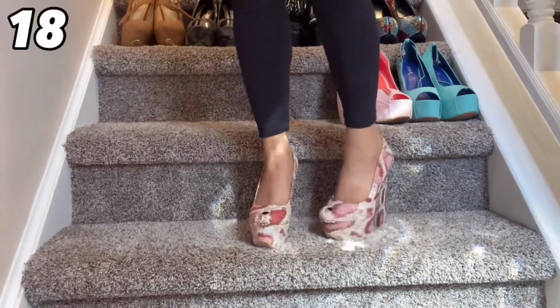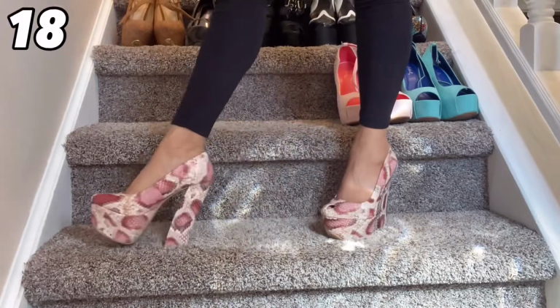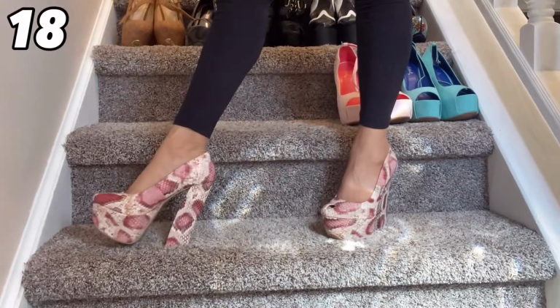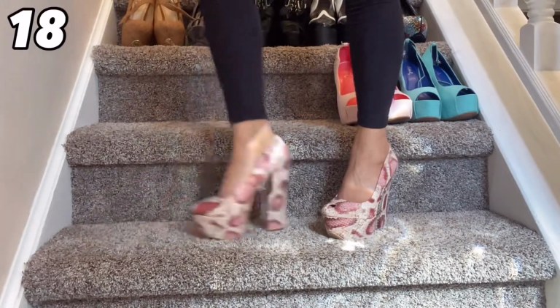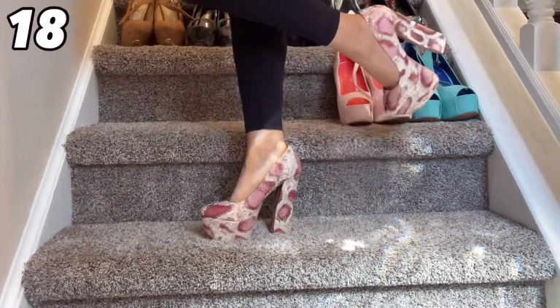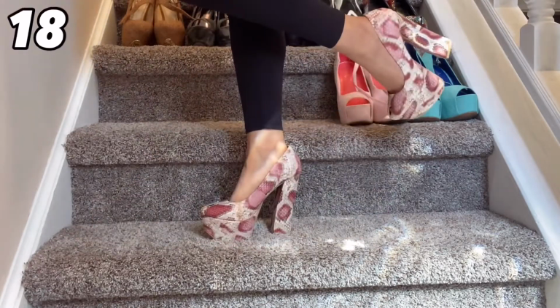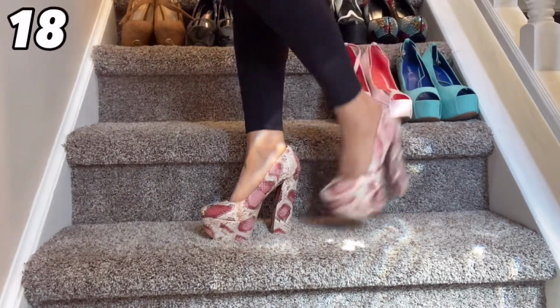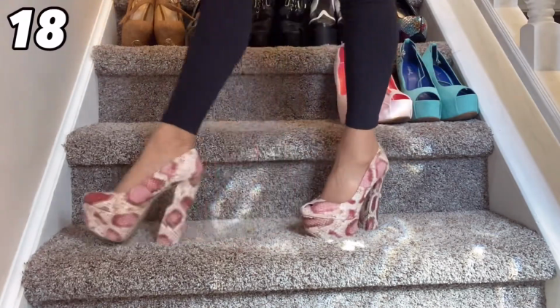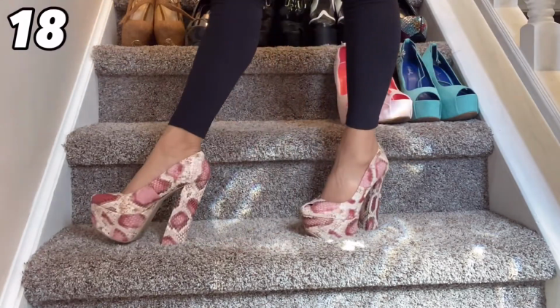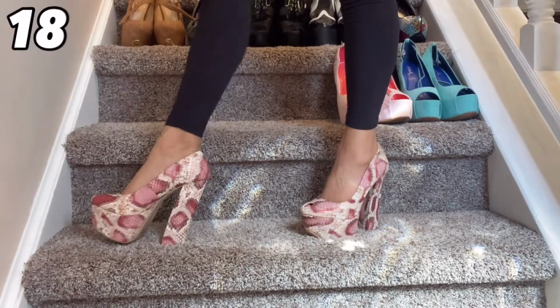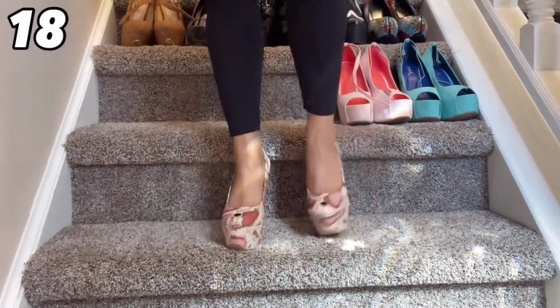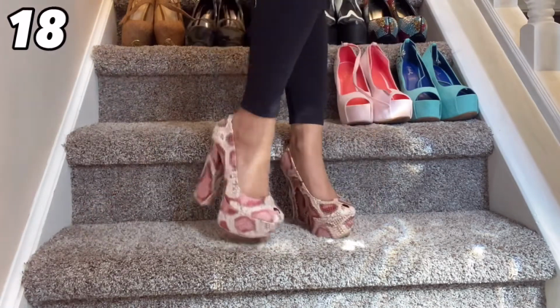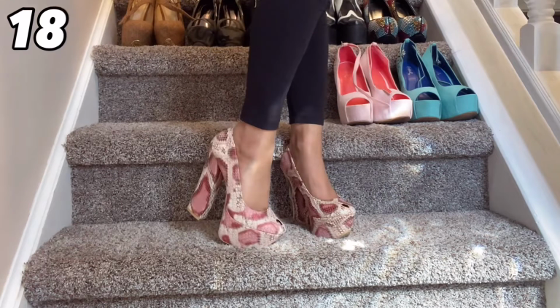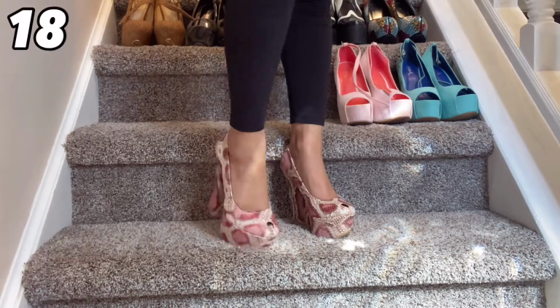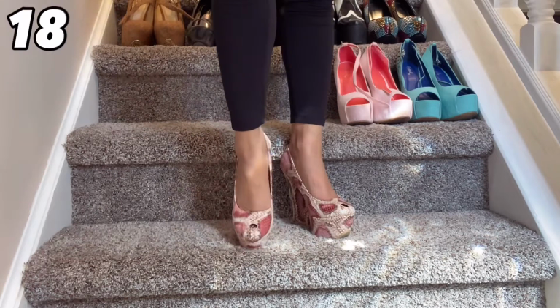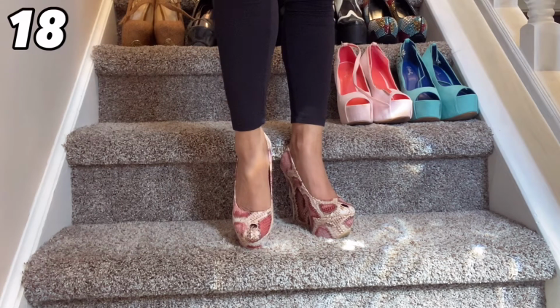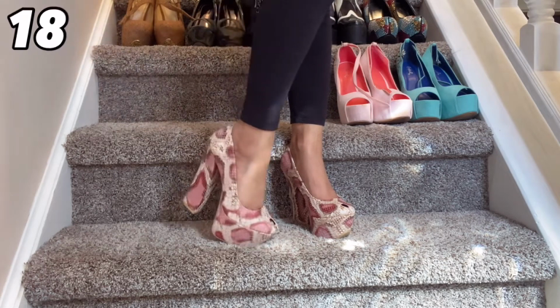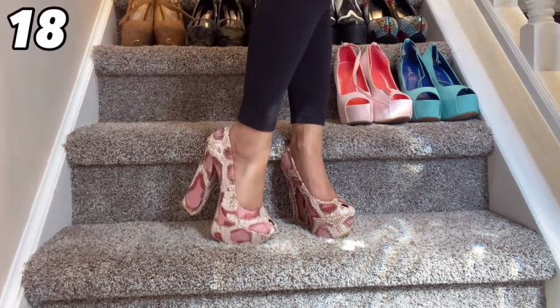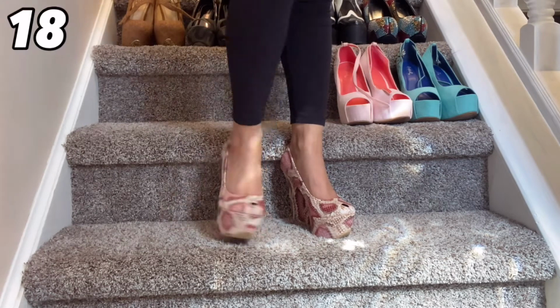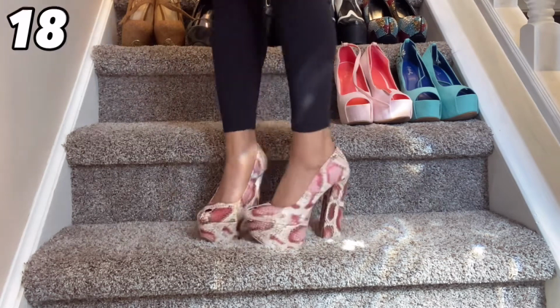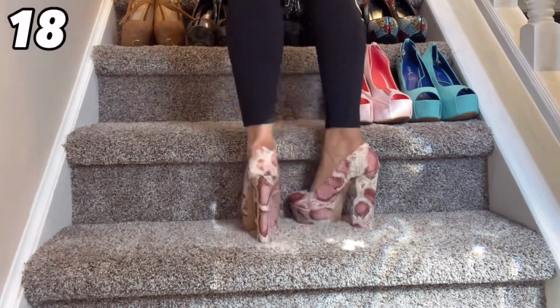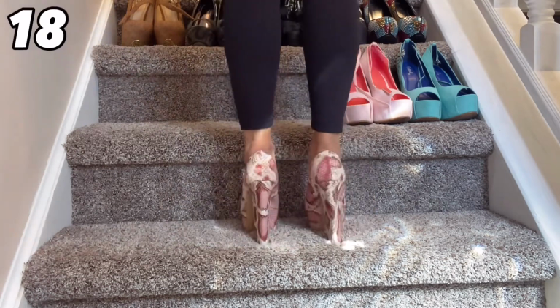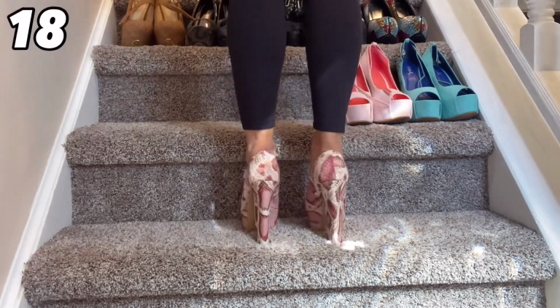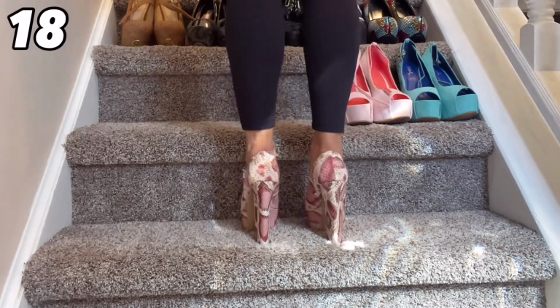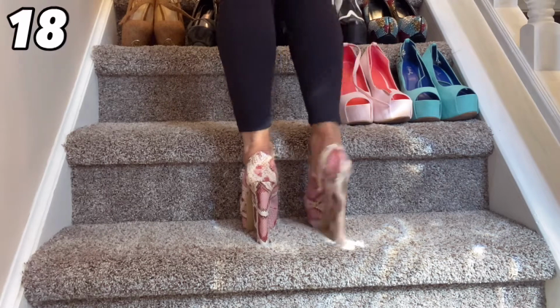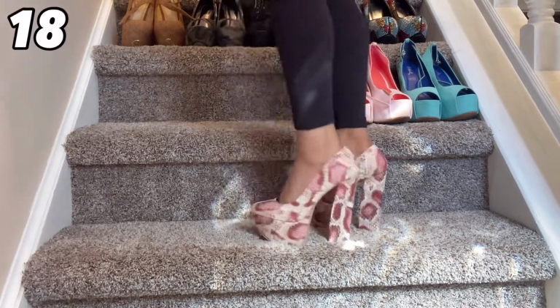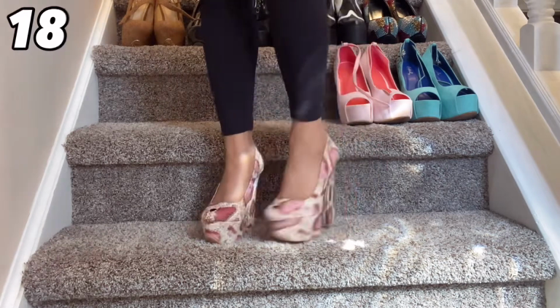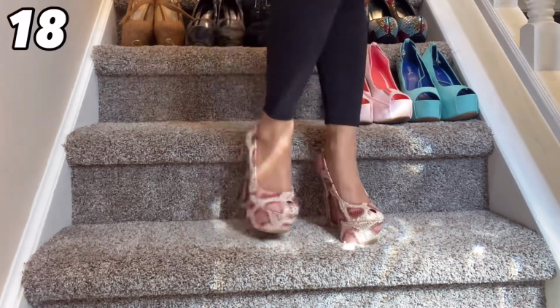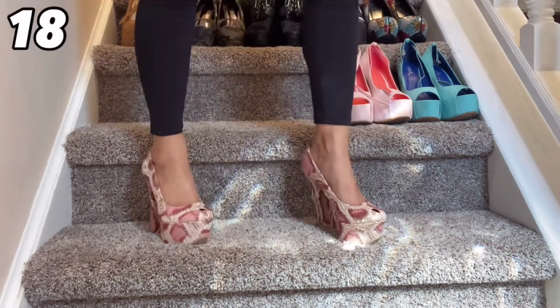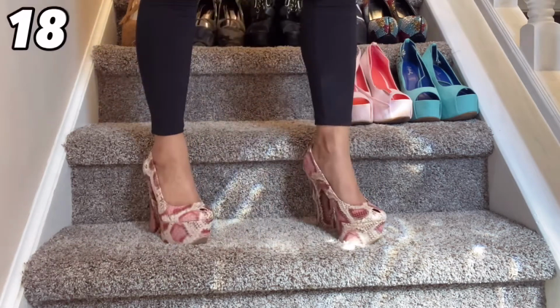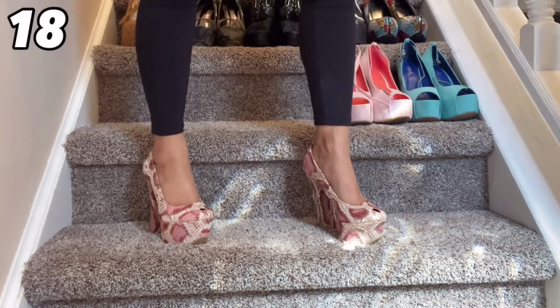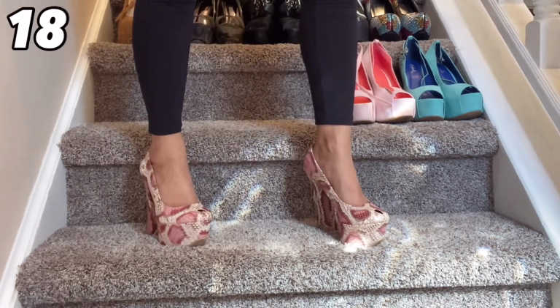This next pair here is interesting. I don't know why they have the little hole — I don't know what that peep toe hole situation is, but it's okay. I love the design and the colors they chose and it's a beautiful chunky heel comfortable shoe.